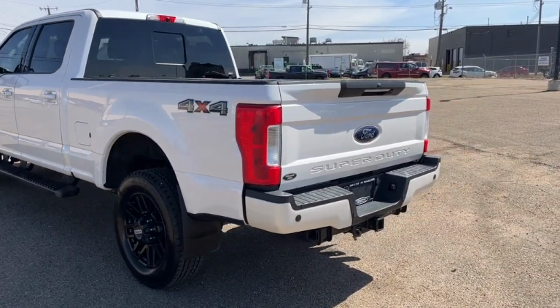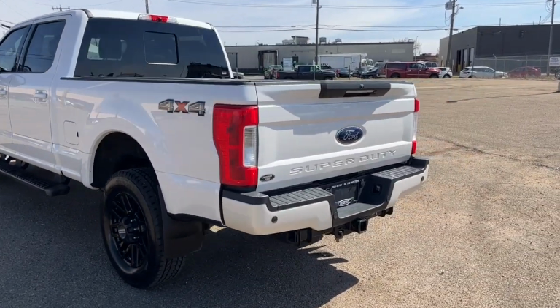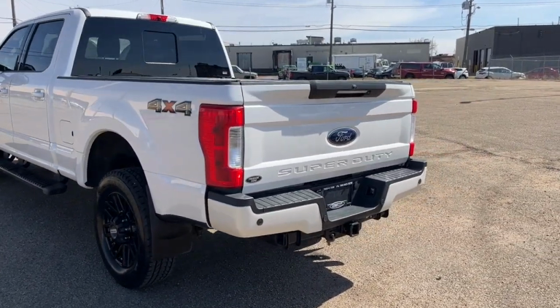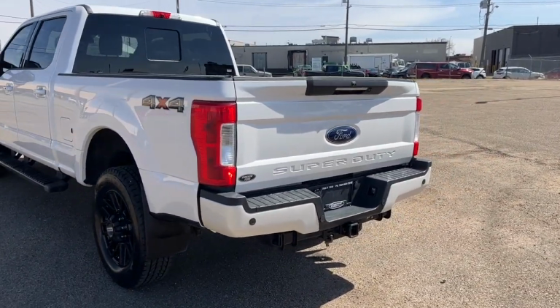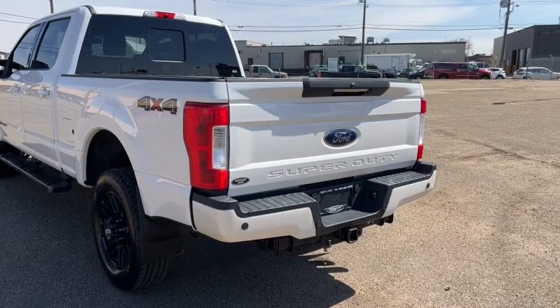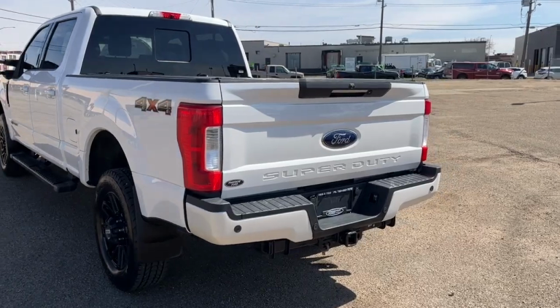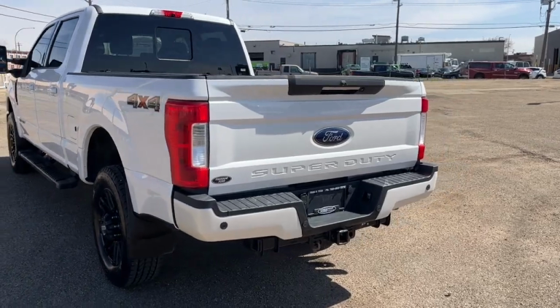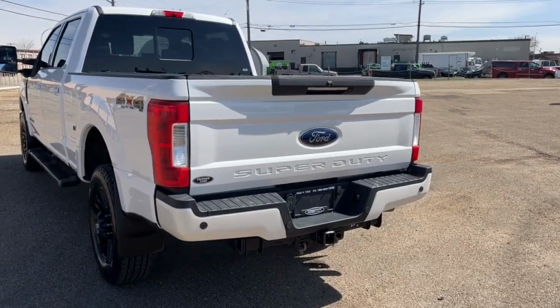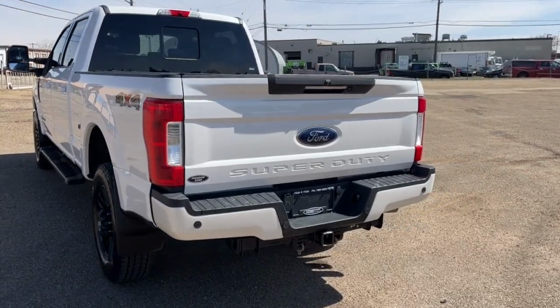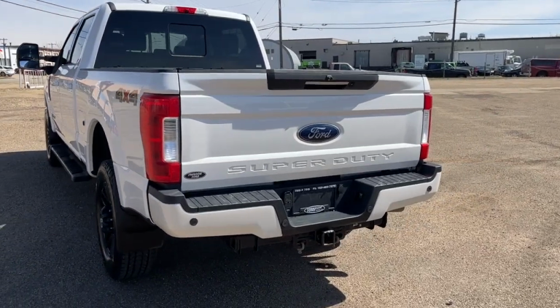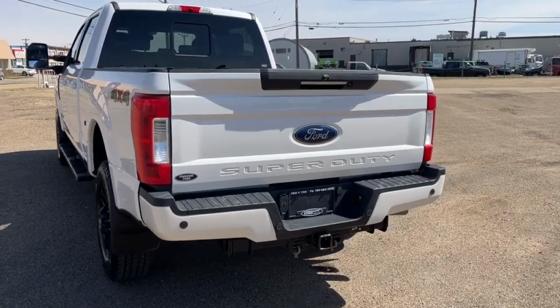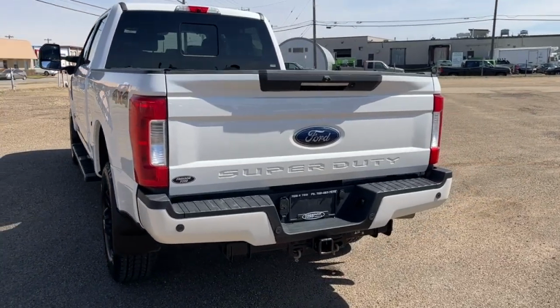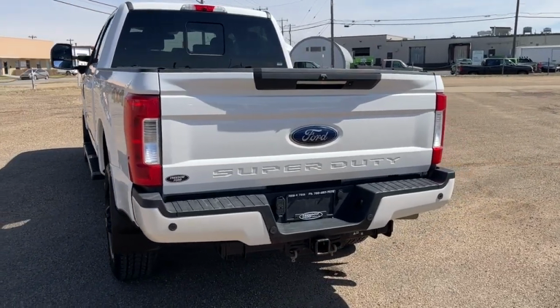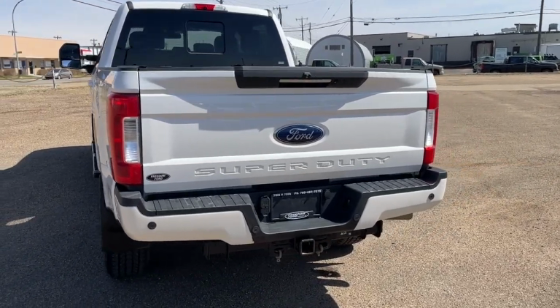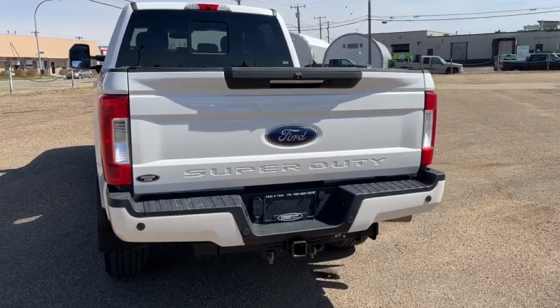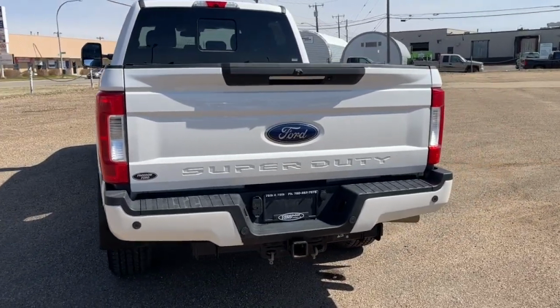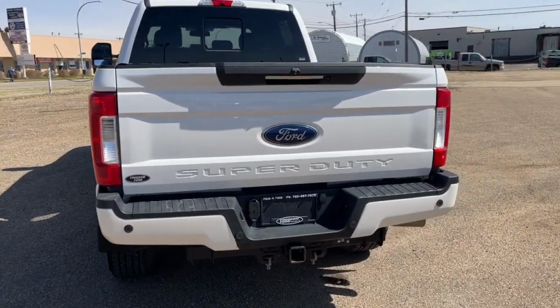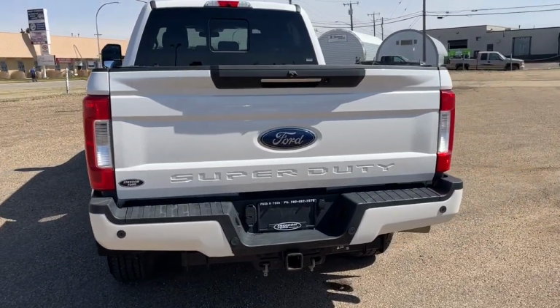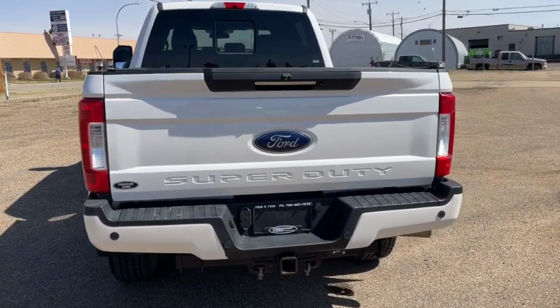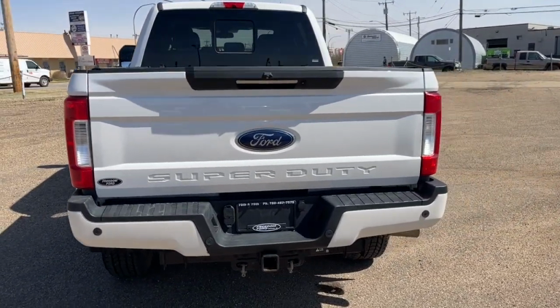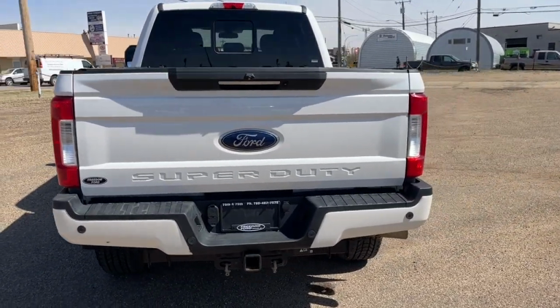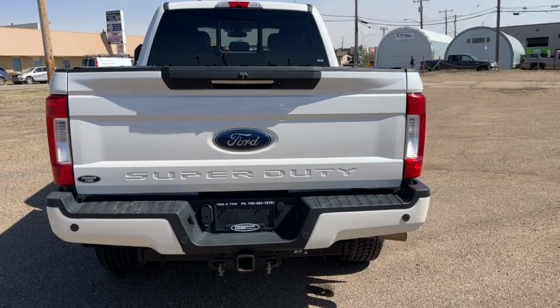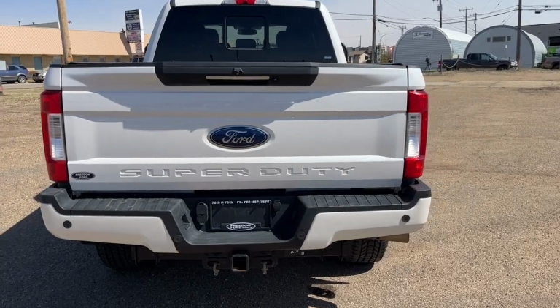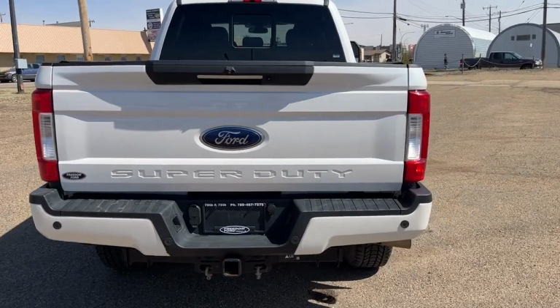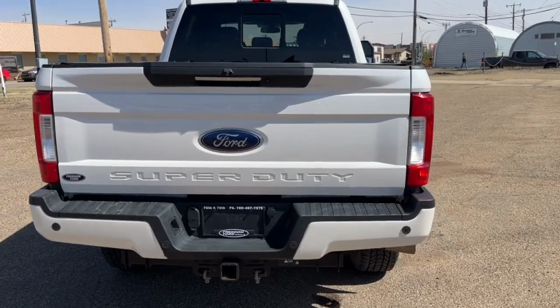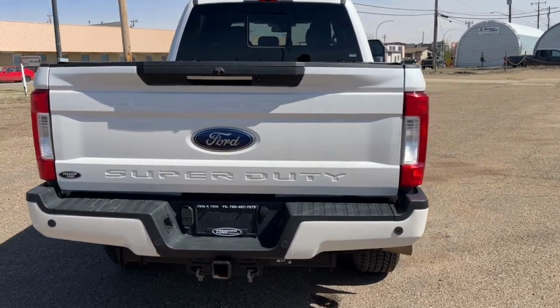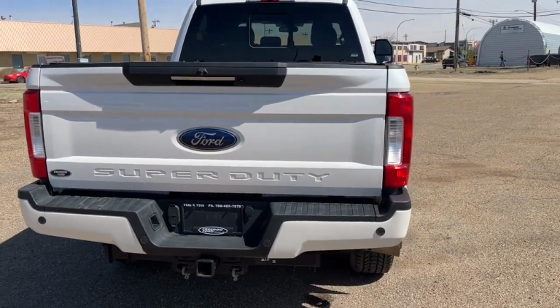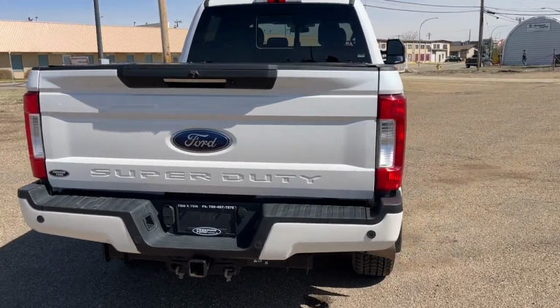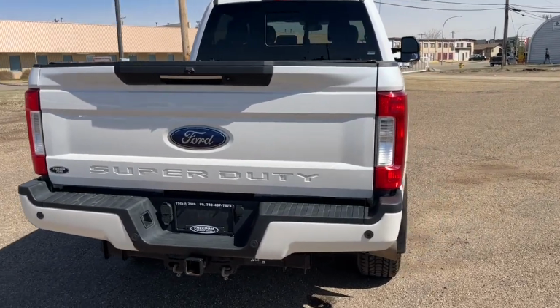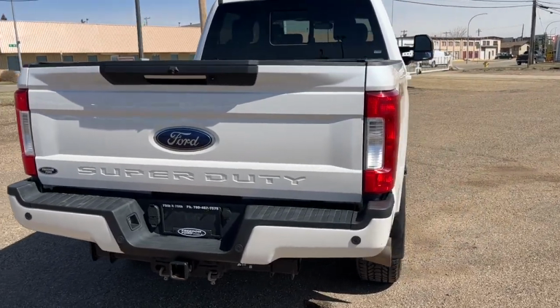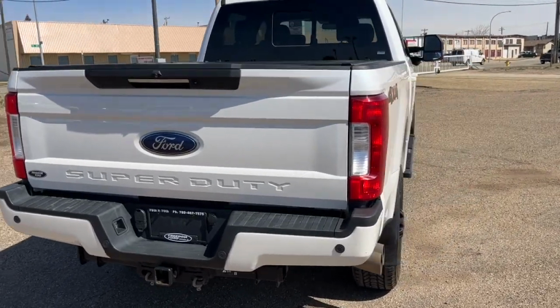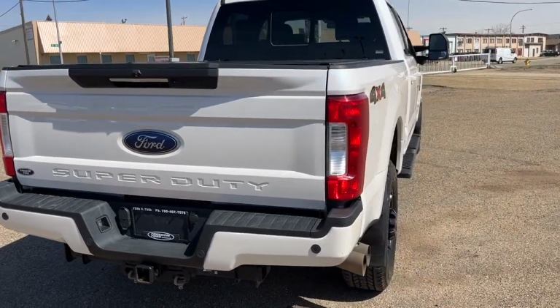Coming around to the back, we have the Ultimate Trailer Tow camera, a tailgate step, some spray-in bed liner, and the fifth wheel hitch prep package.